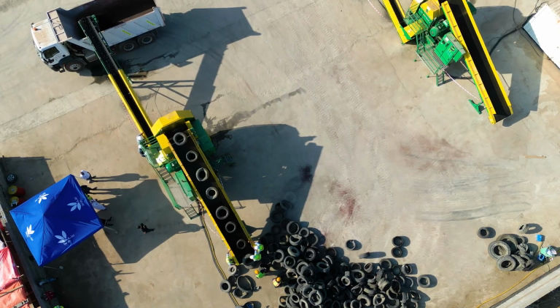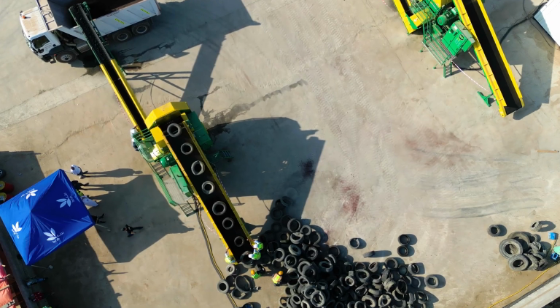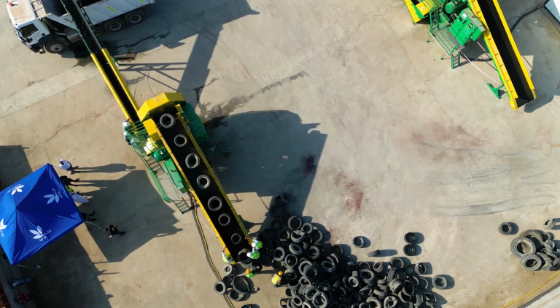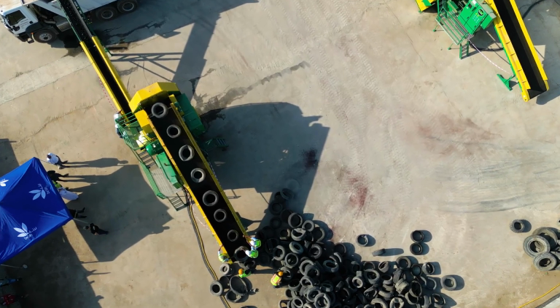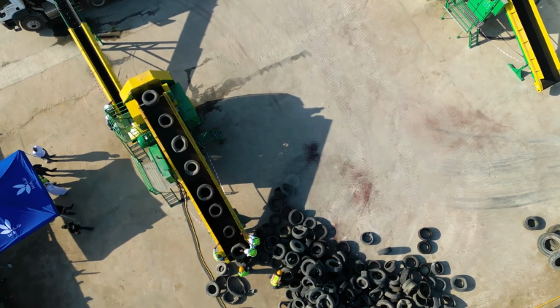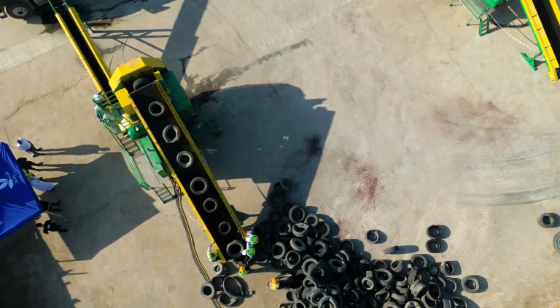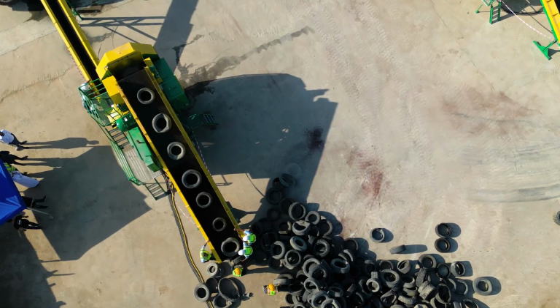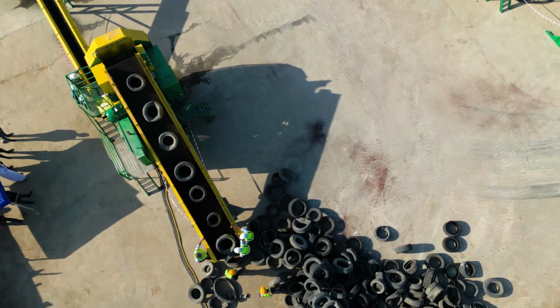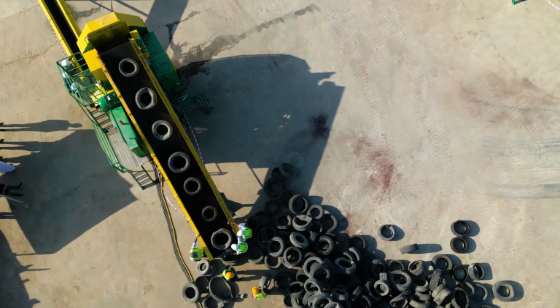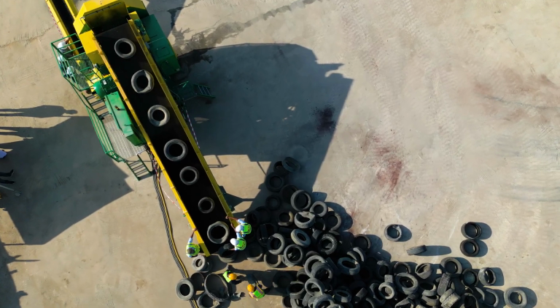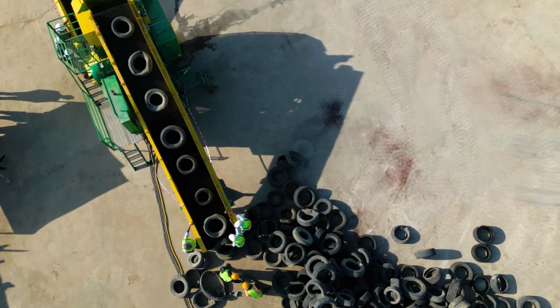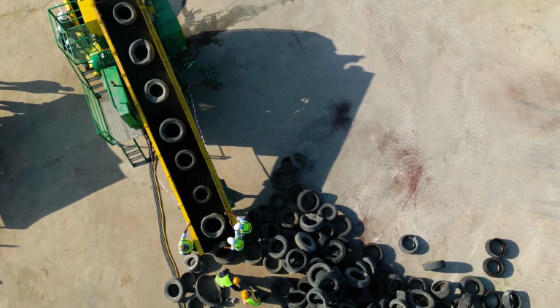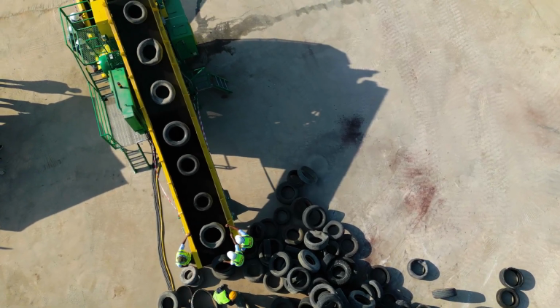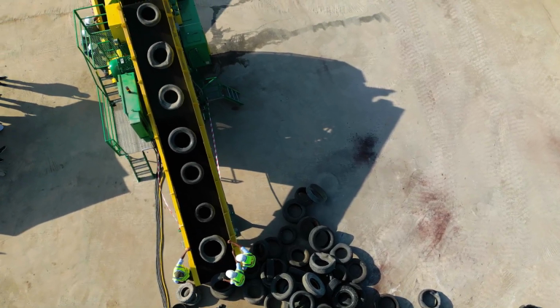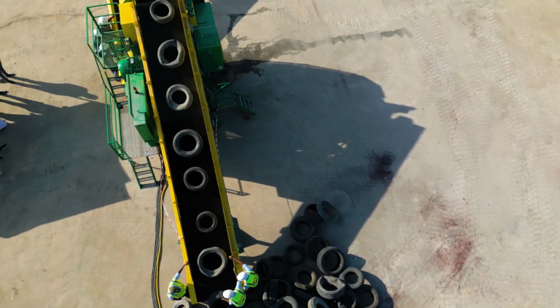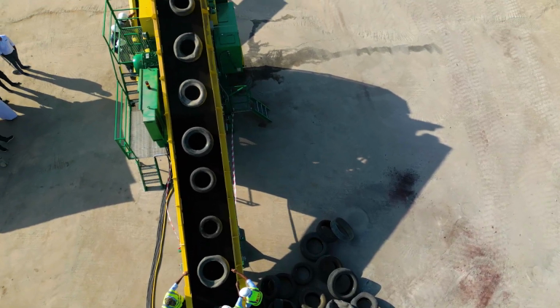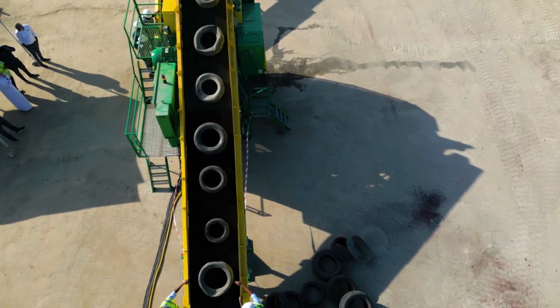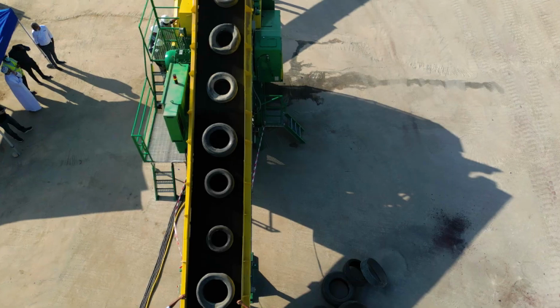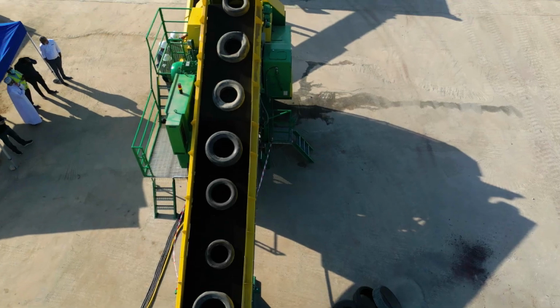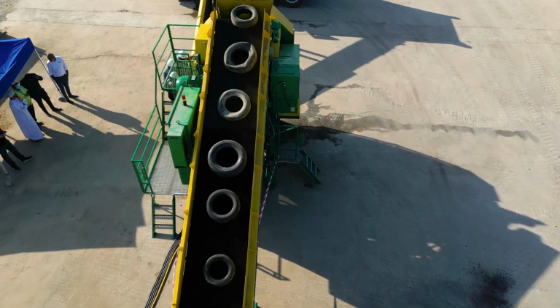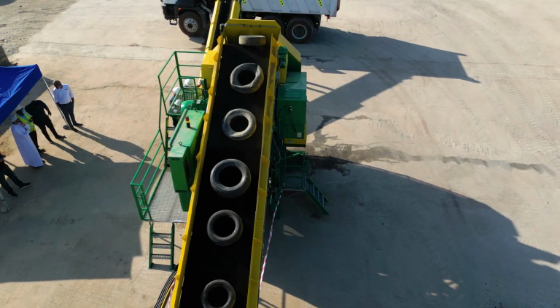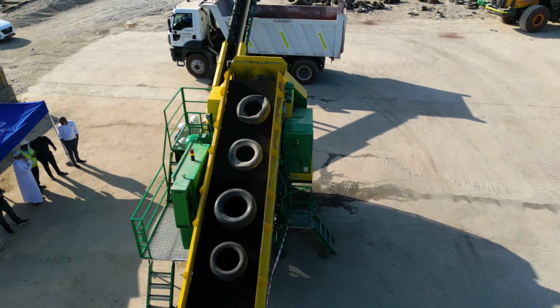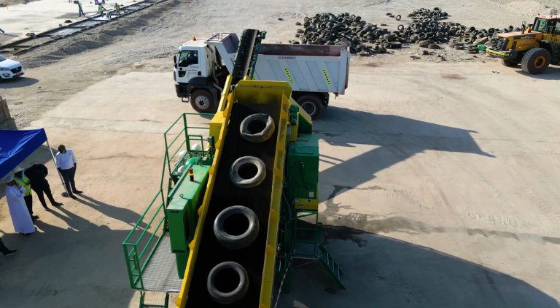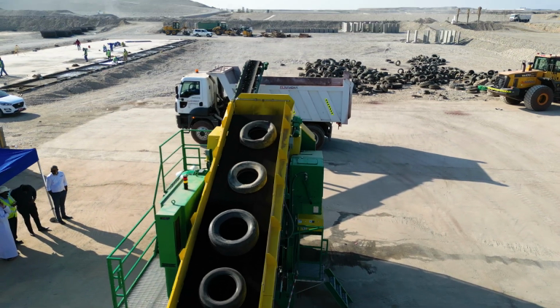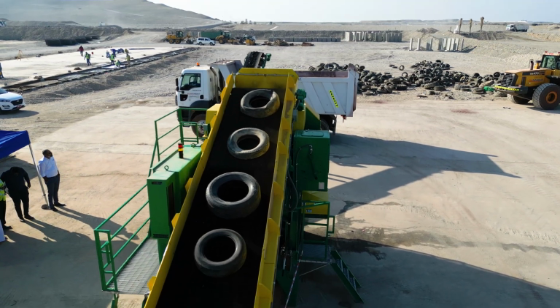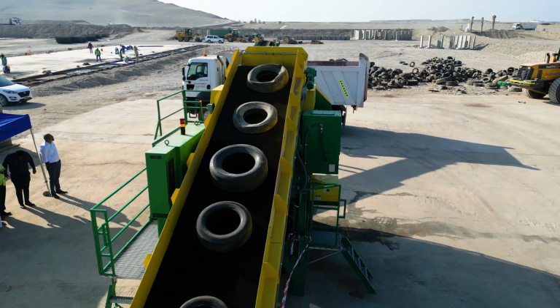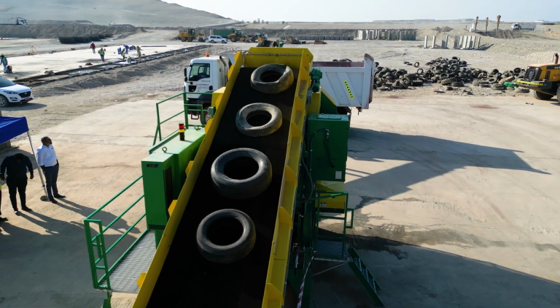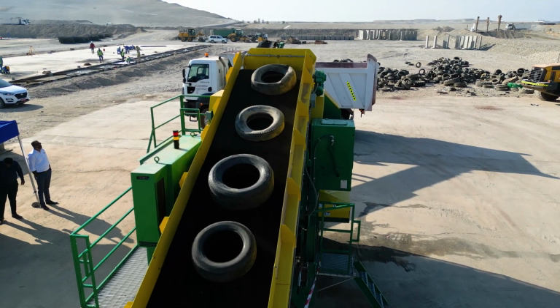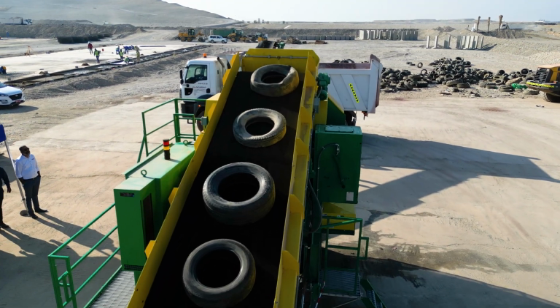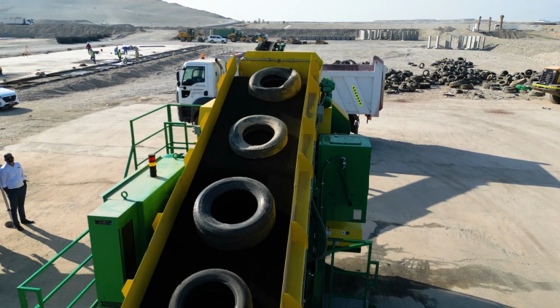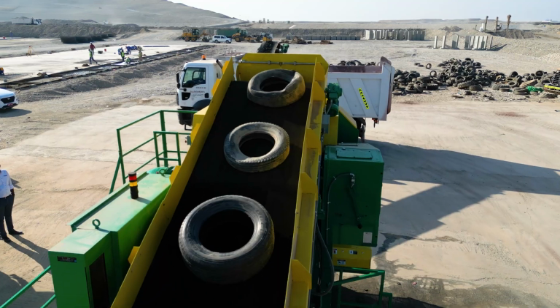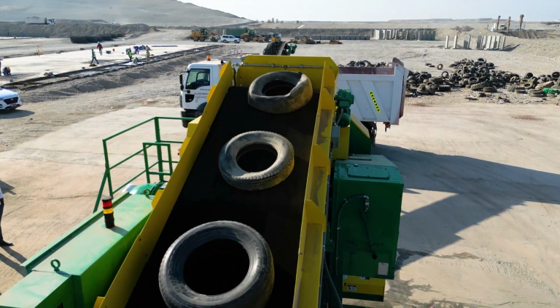This machine can take a whole tire down to a precise 1-inch TDF chip in a single step, making it one of the most sought-after solutions by cement kilns, paper mills, and tire operators for its ability to deliver consistent, high-value feedstock.